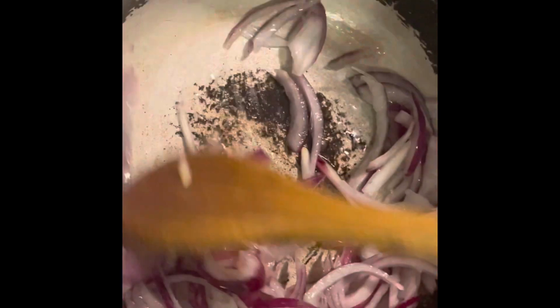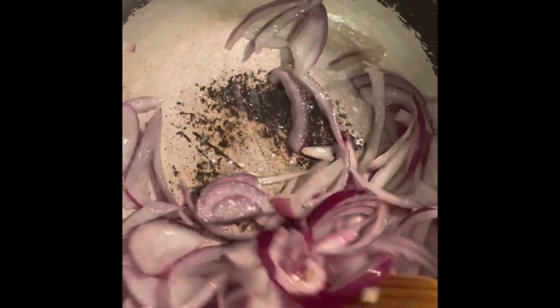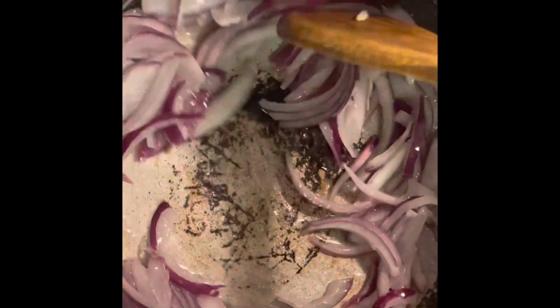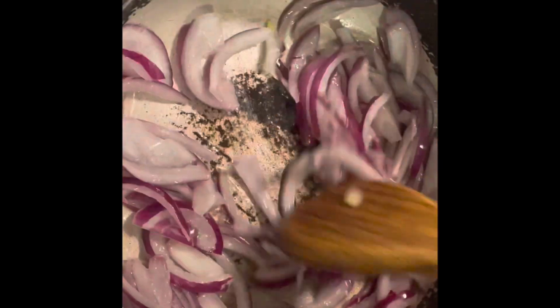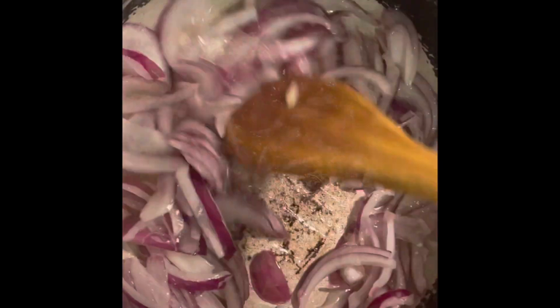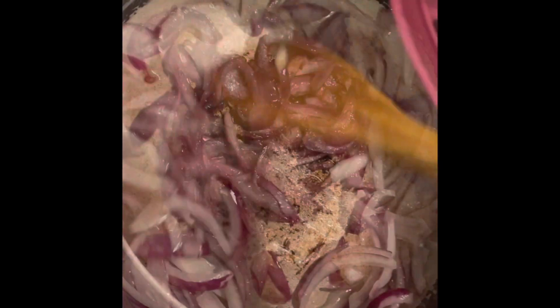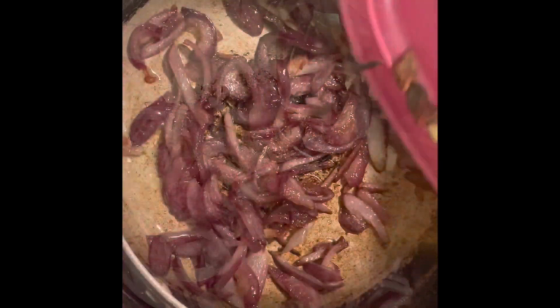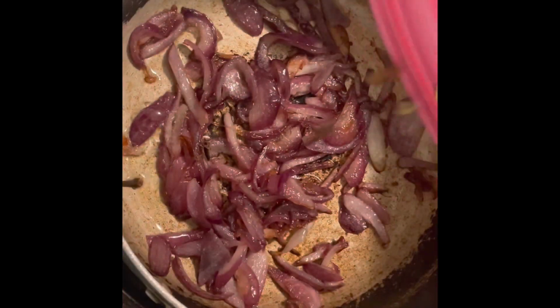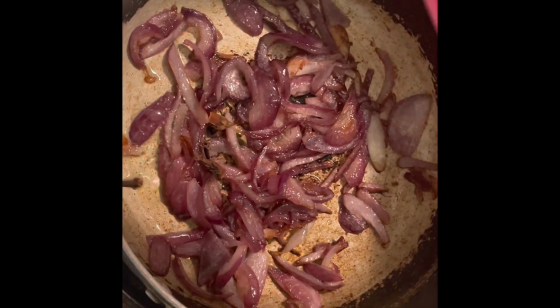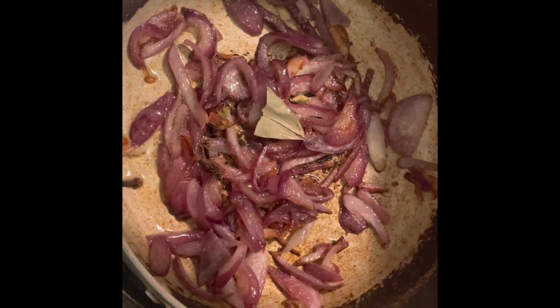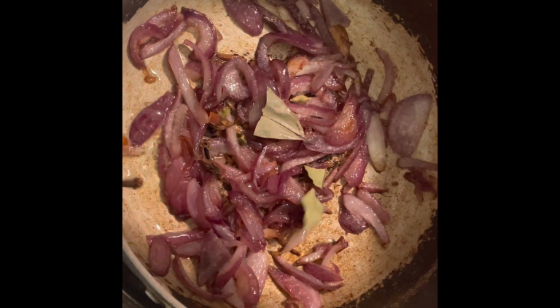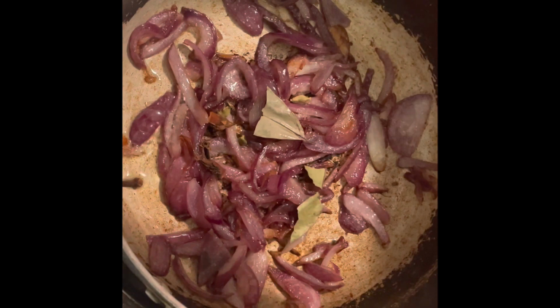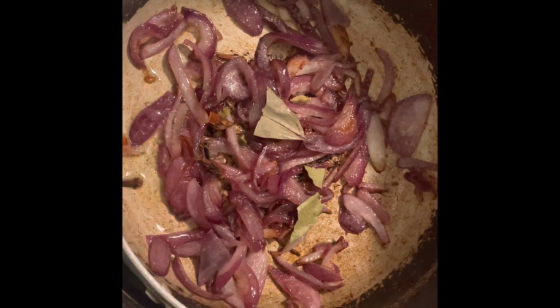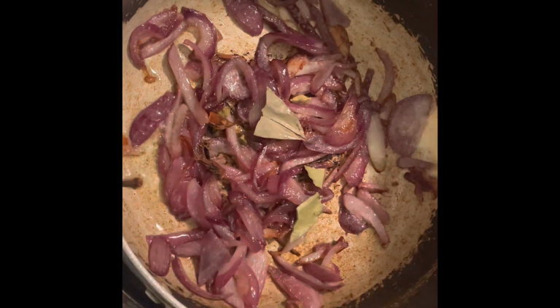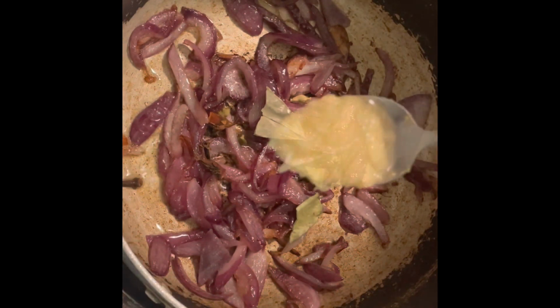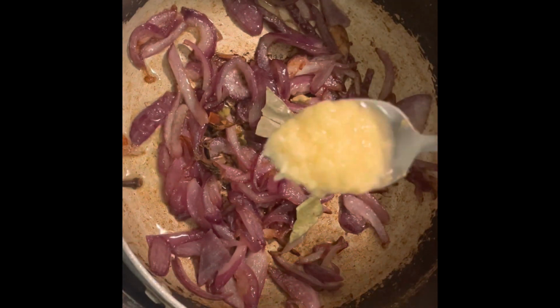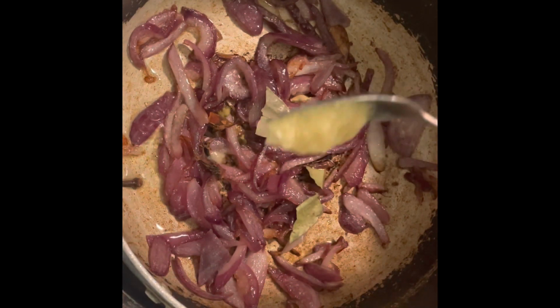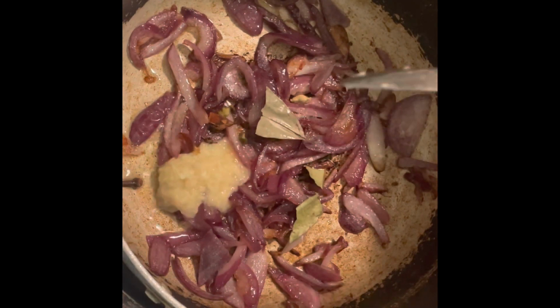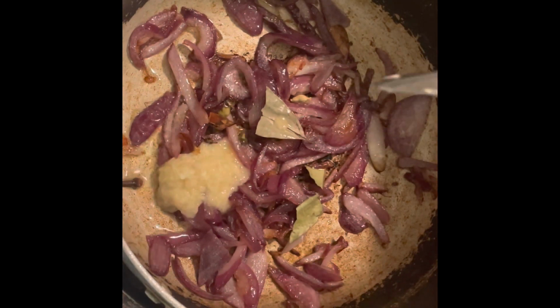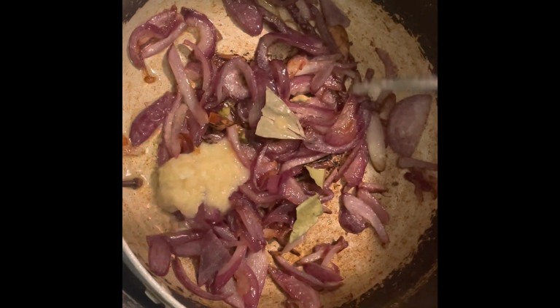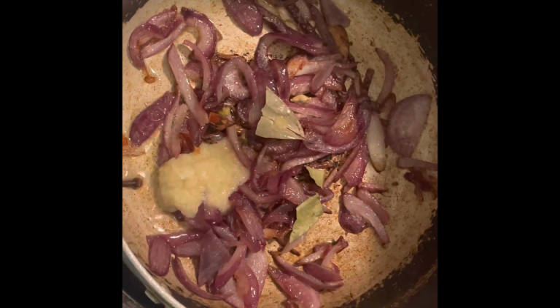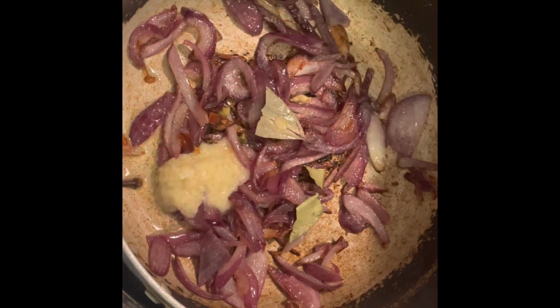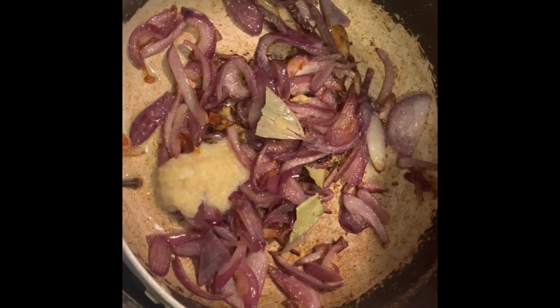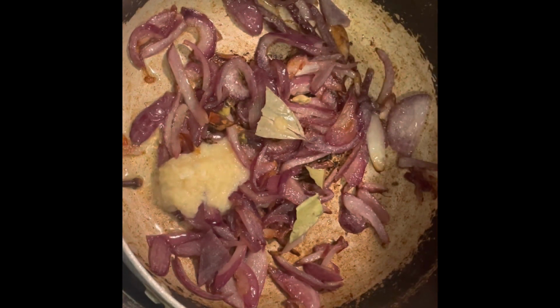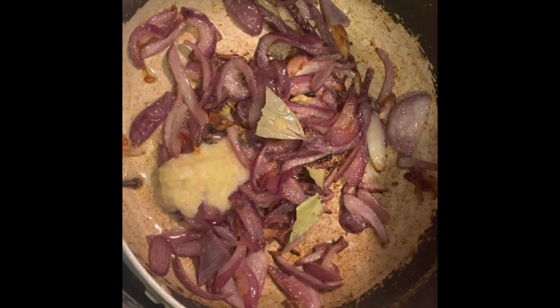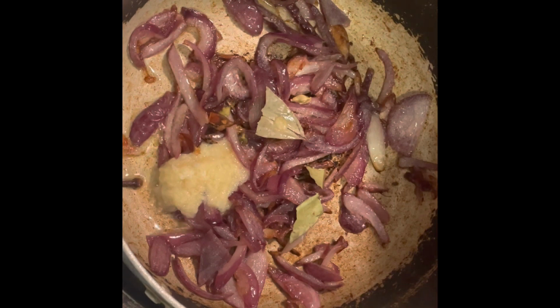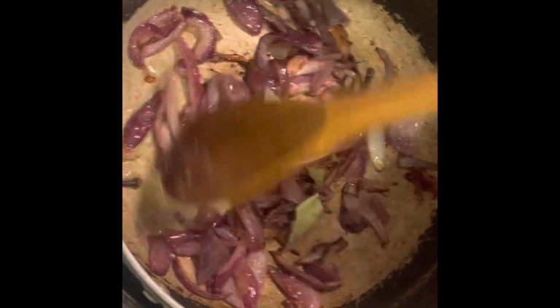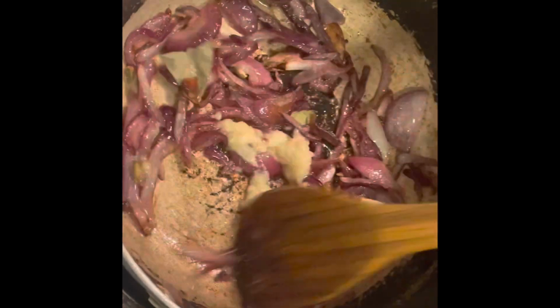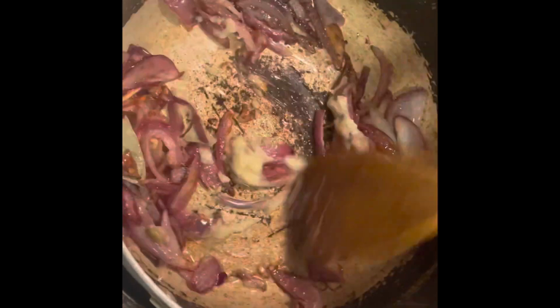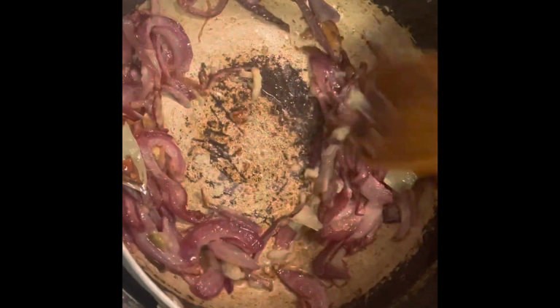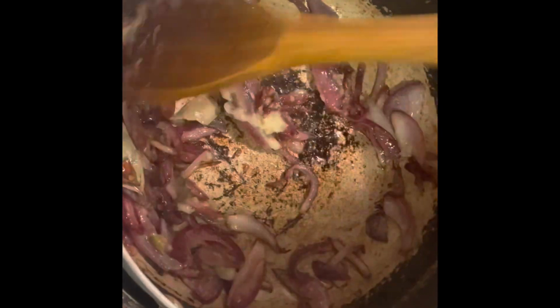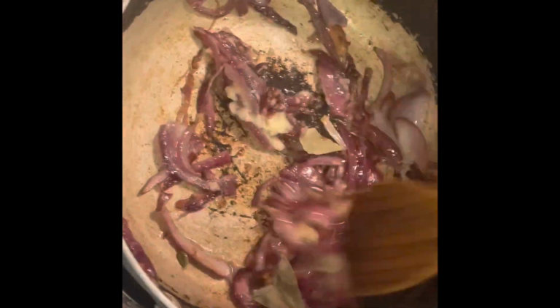After the onions are brown, you're going to add in one bay leaf, two green cardamom, one star anise, two cloves and one teaspoon of ginger garlic paste. Mix this well.